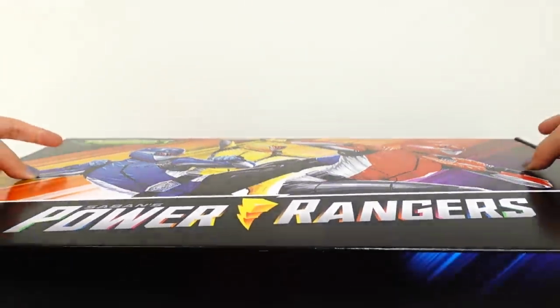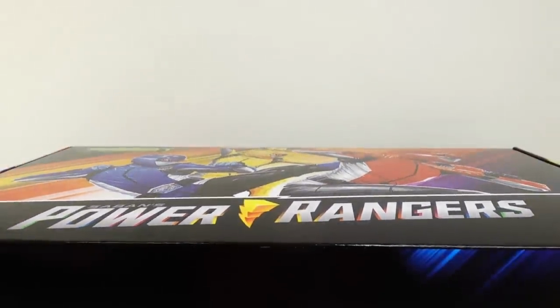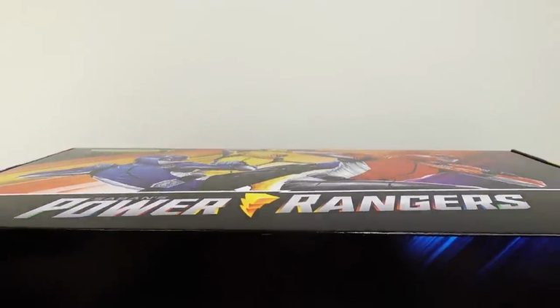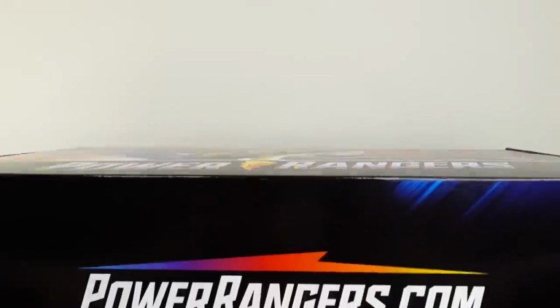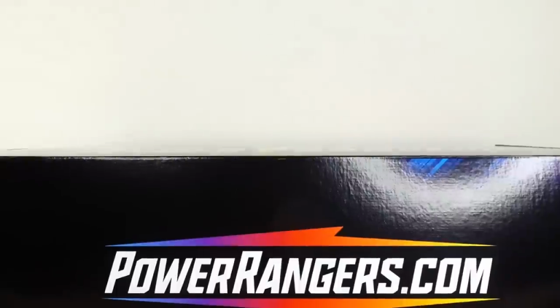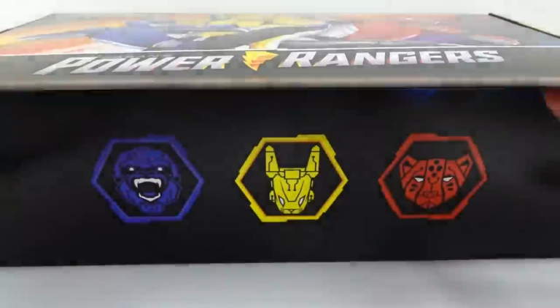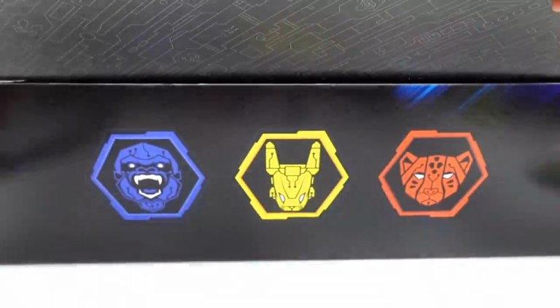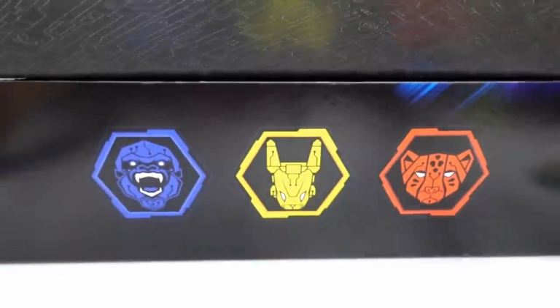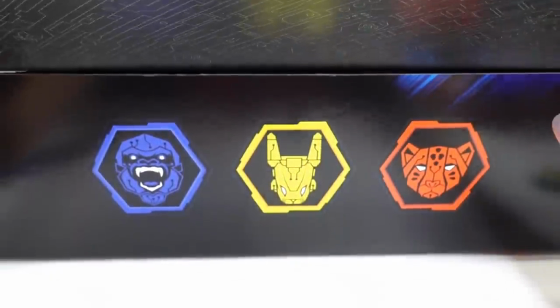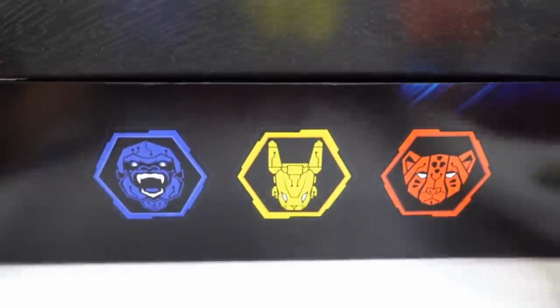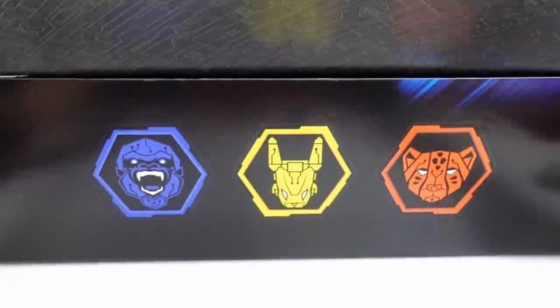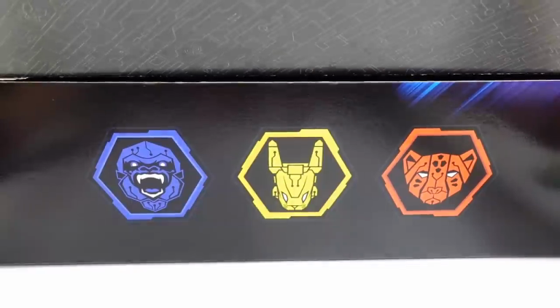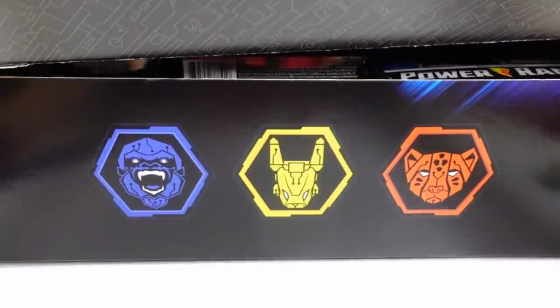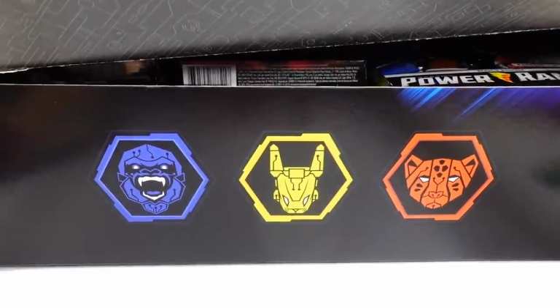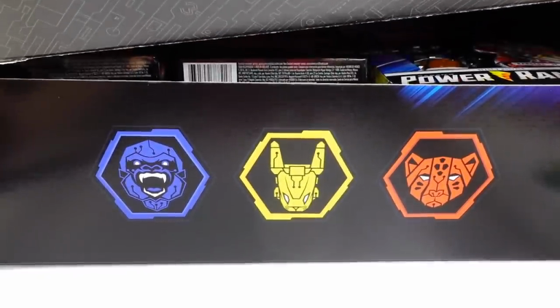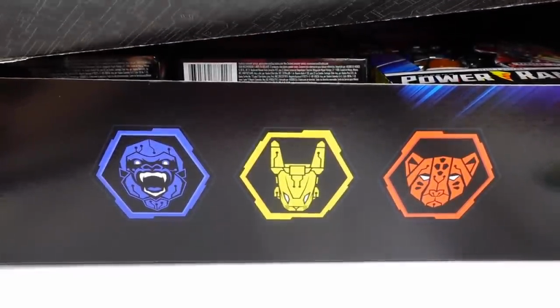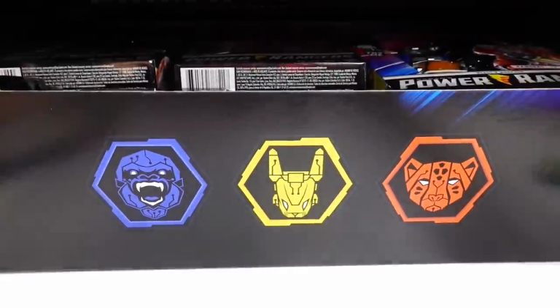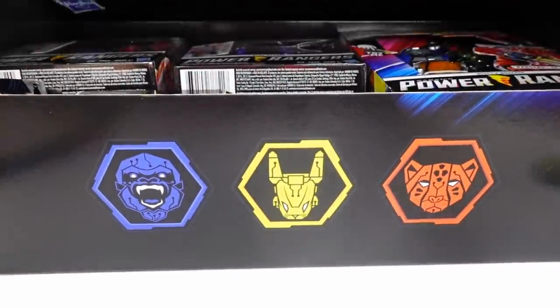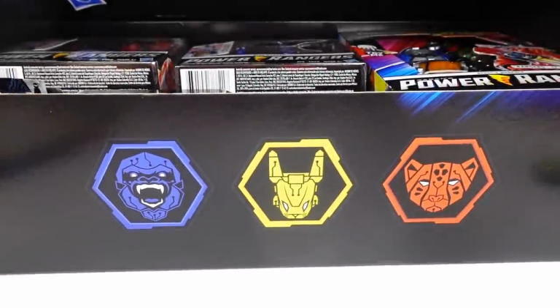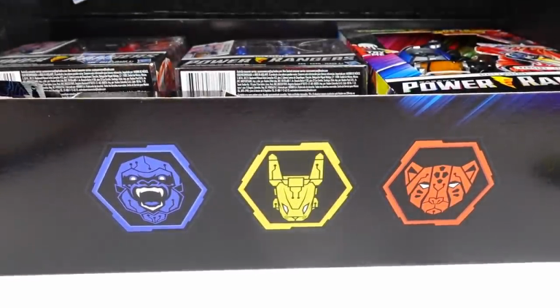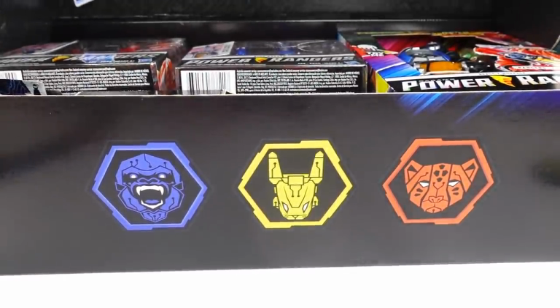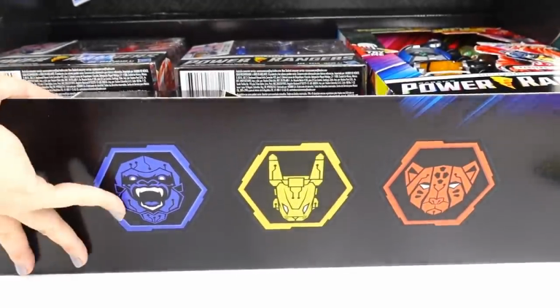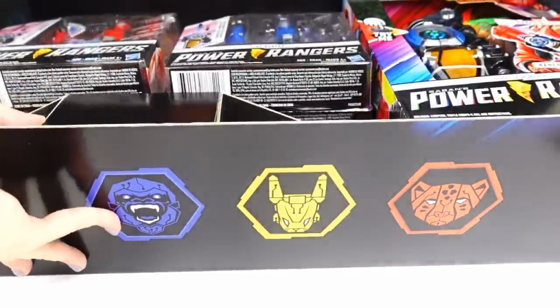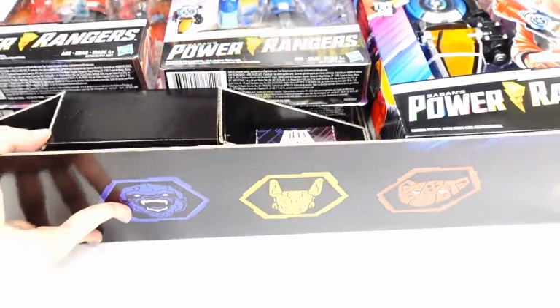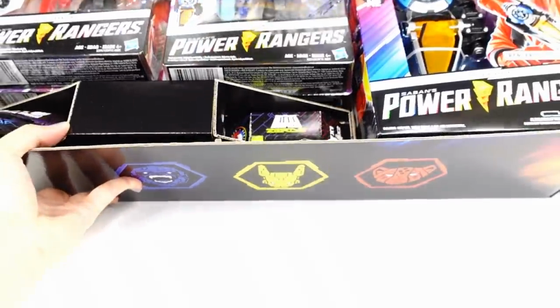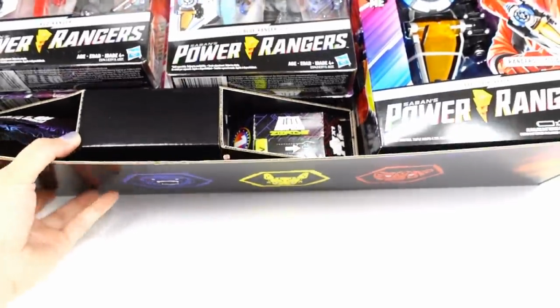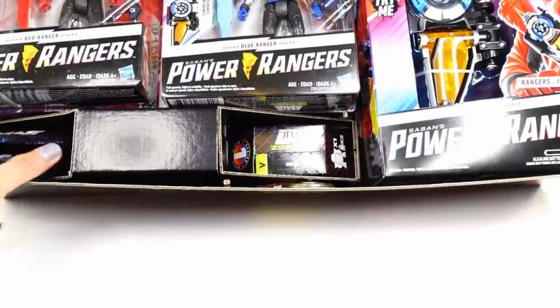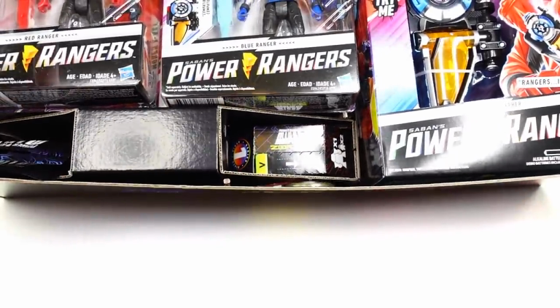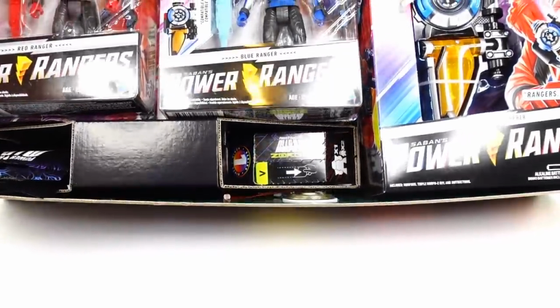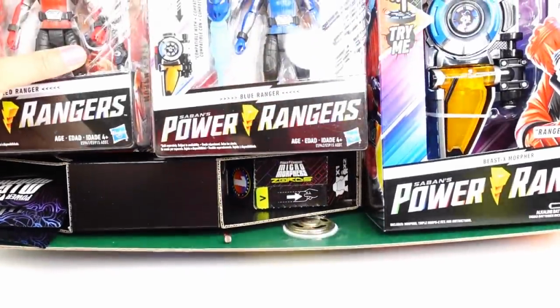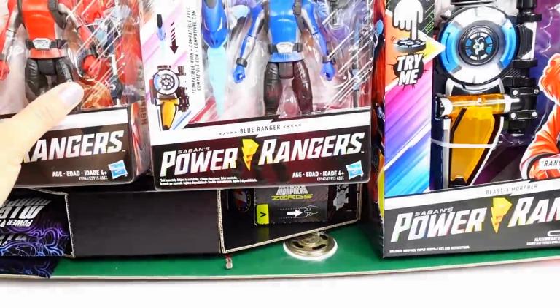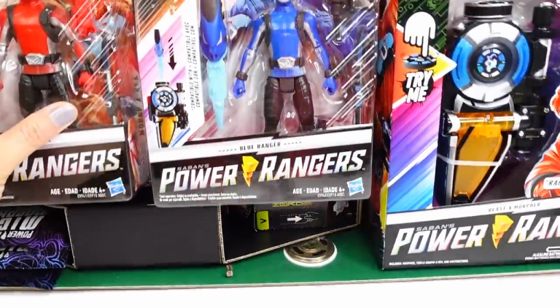This is a really big box. Oh my goodness — do you hear that? There's music! This is too cool.